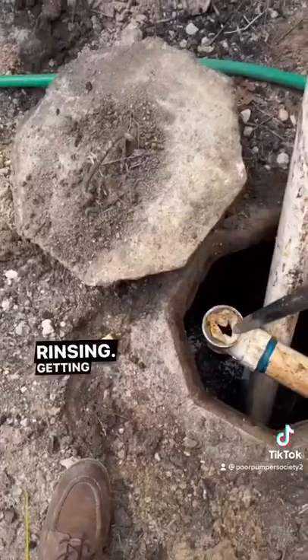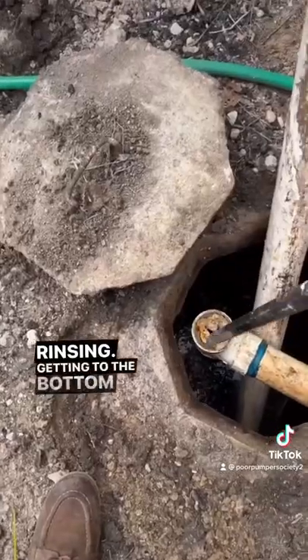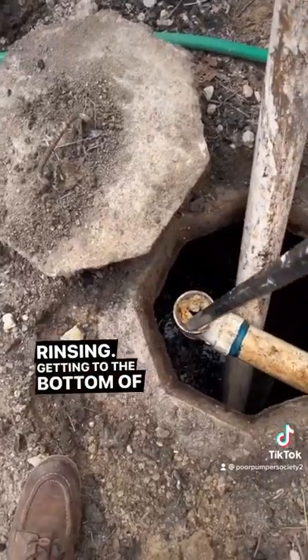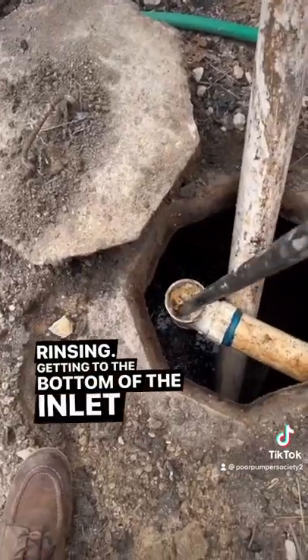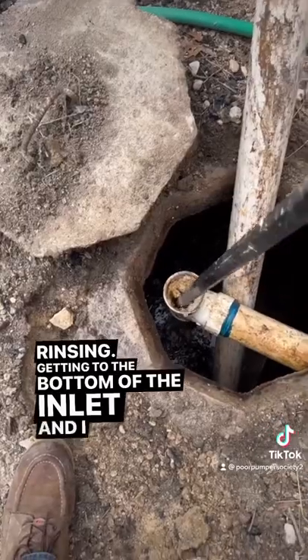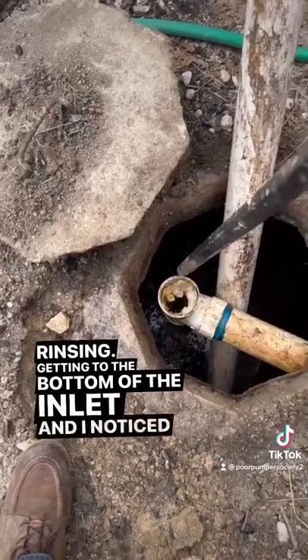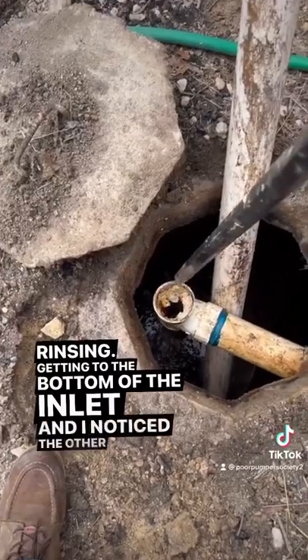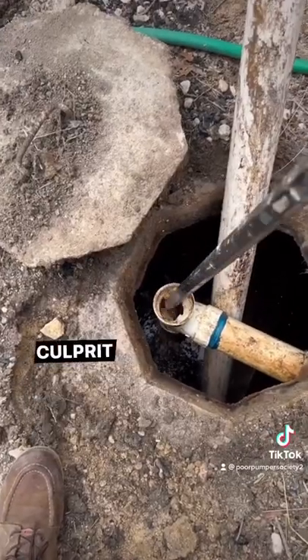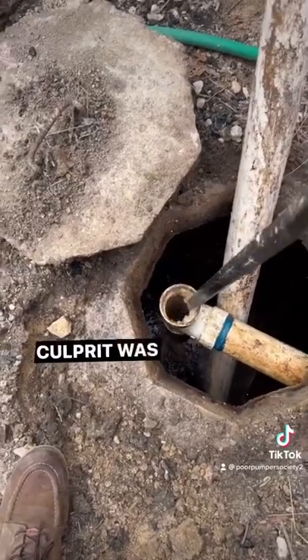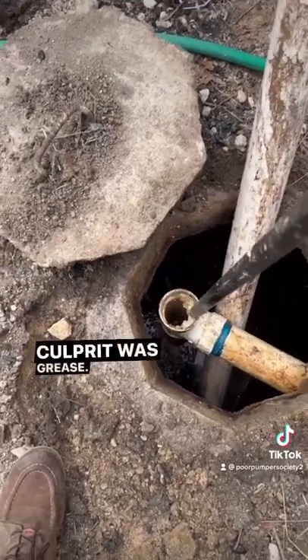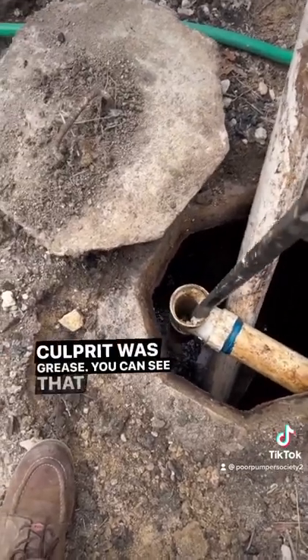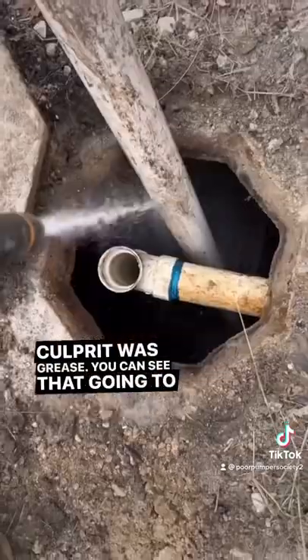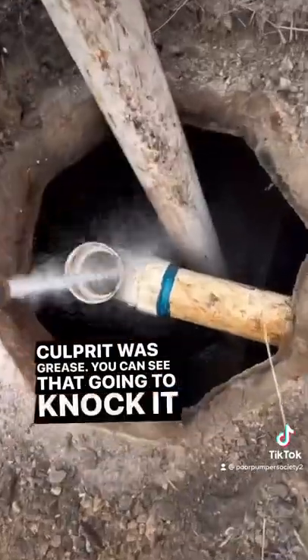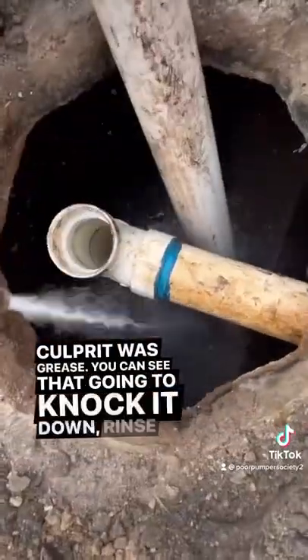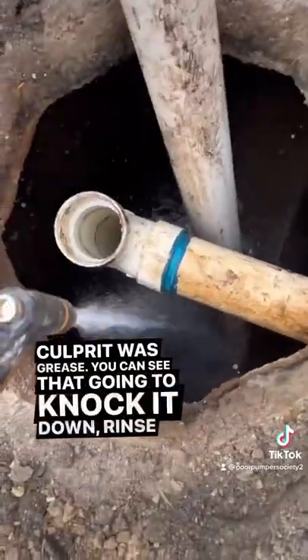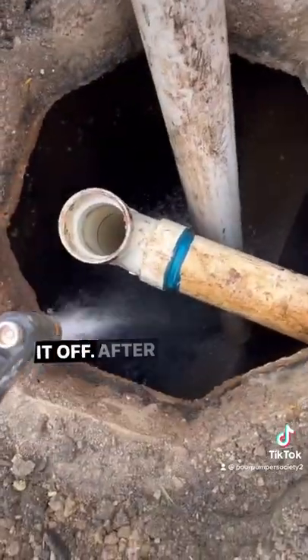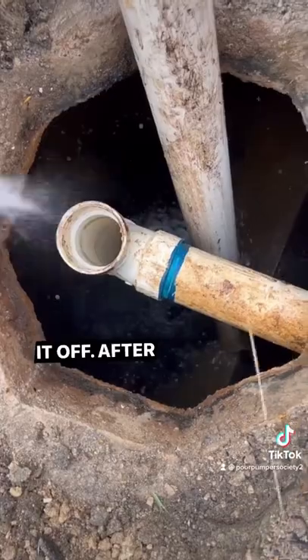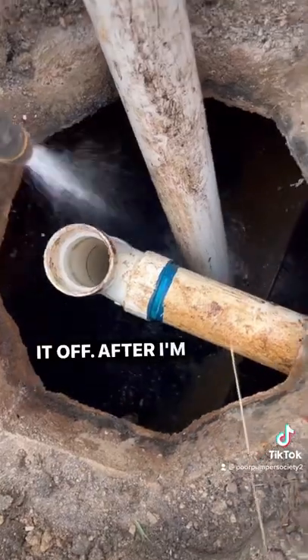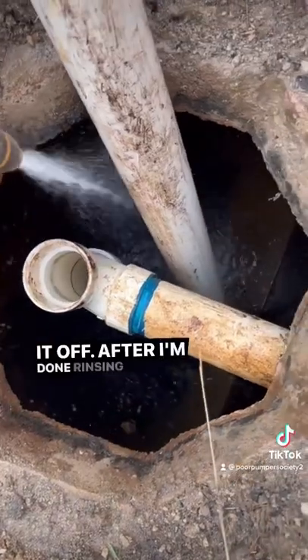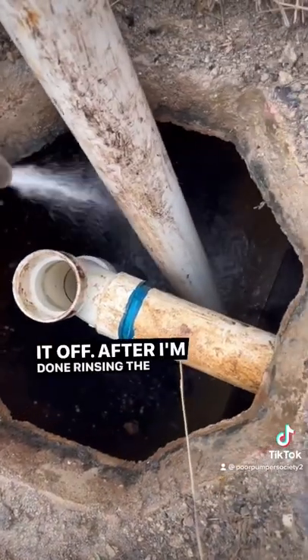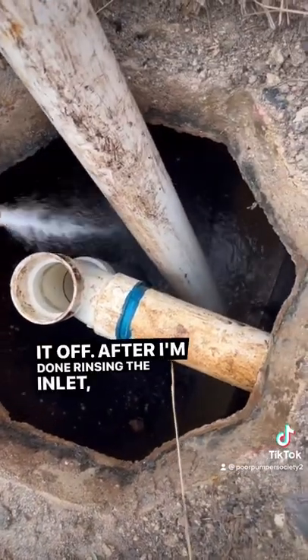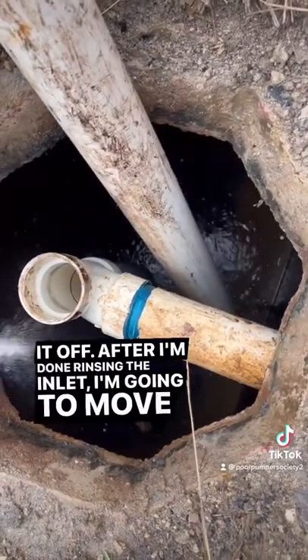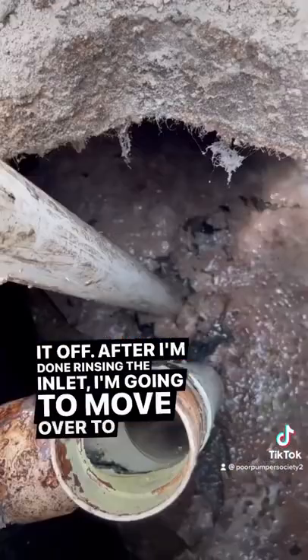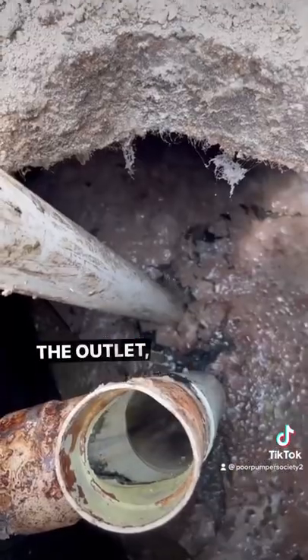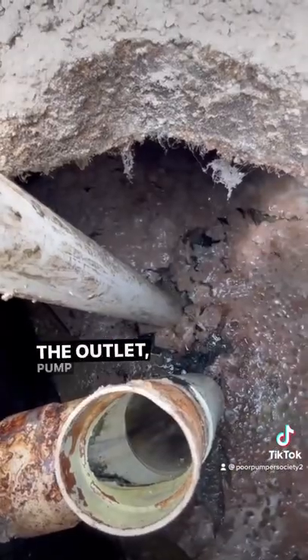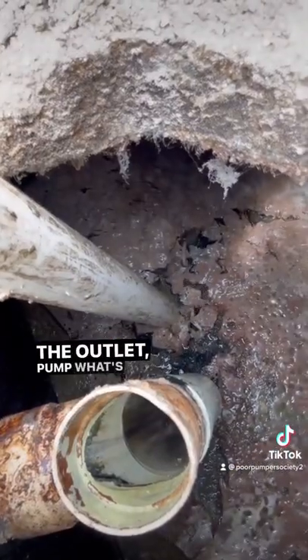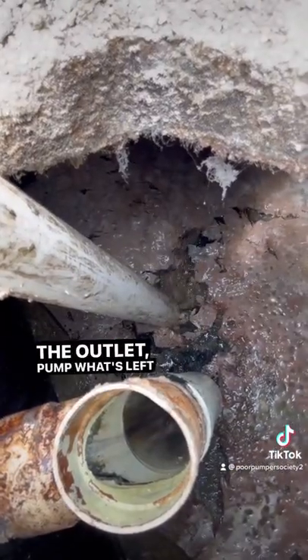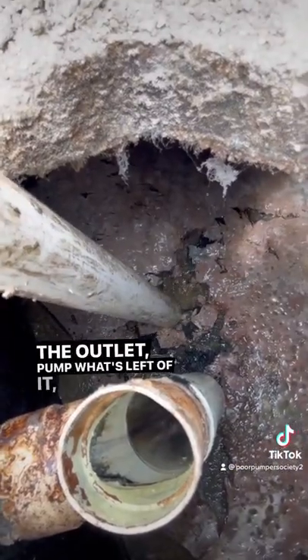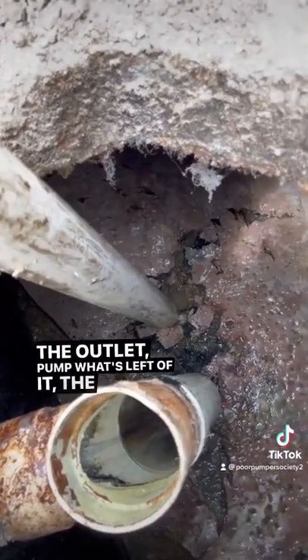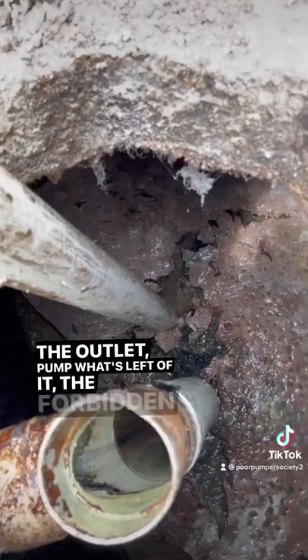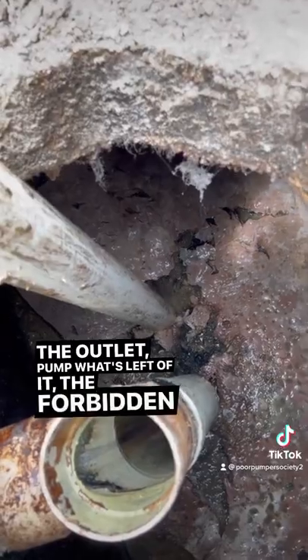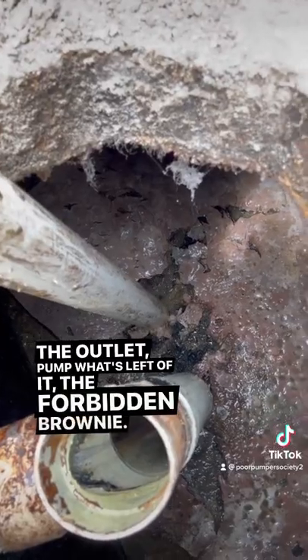Getting to the bottom of the inlet, I noticed the other culprit was grease. You can see that — going to knock it down and rinse it off. After I'm done rinsing the inlet, I'm going to move over to the outlet, pump what's left of it — the forbidden brownie.